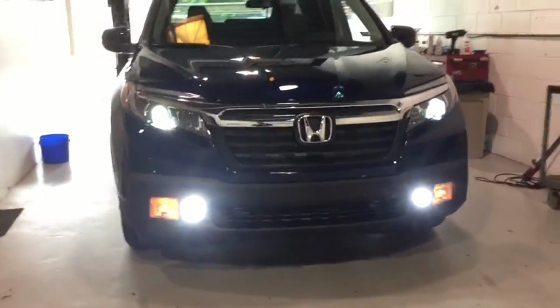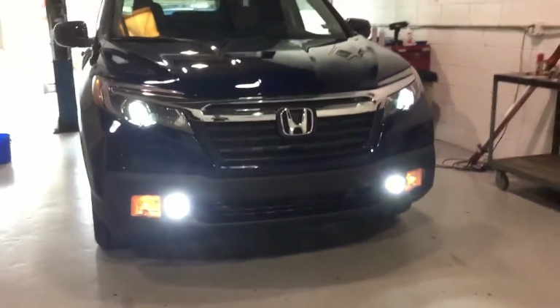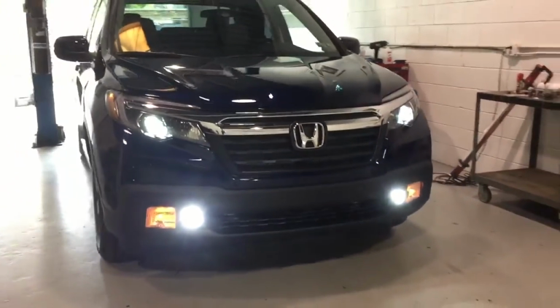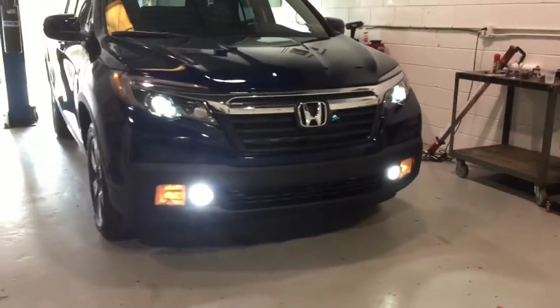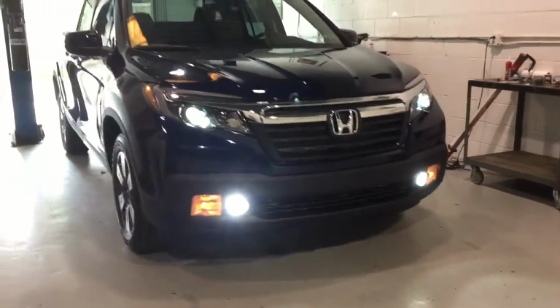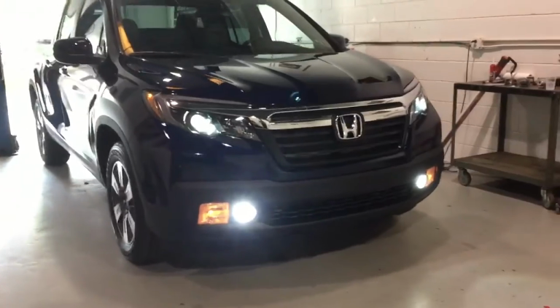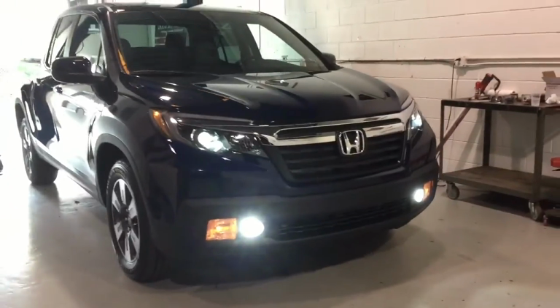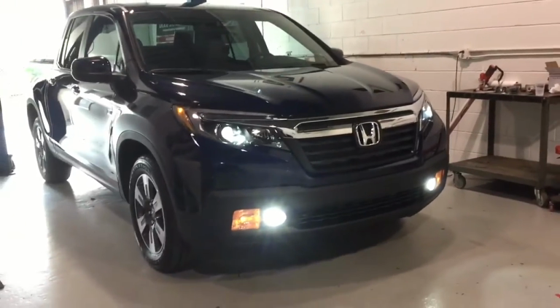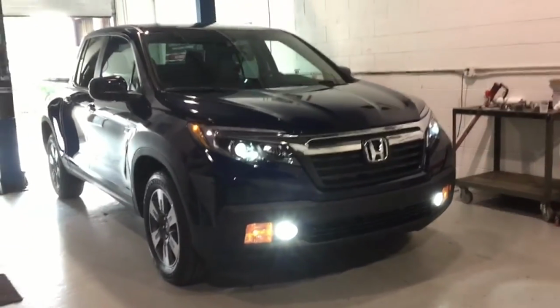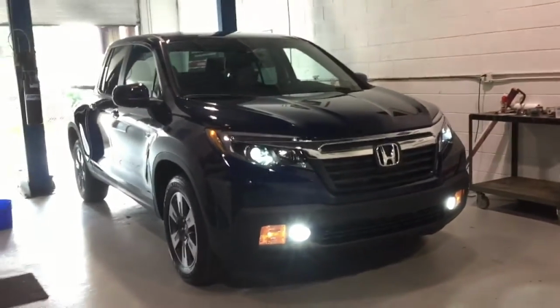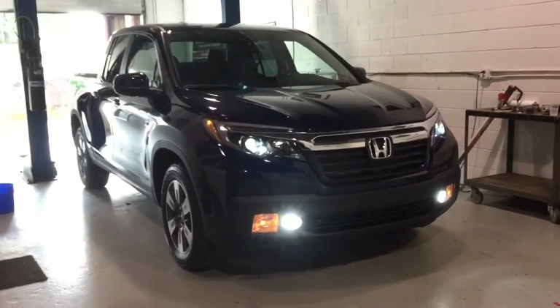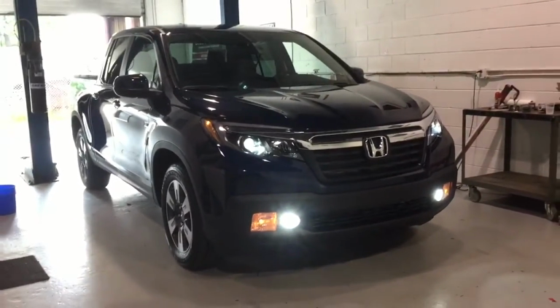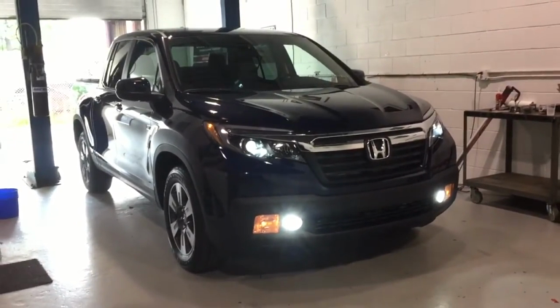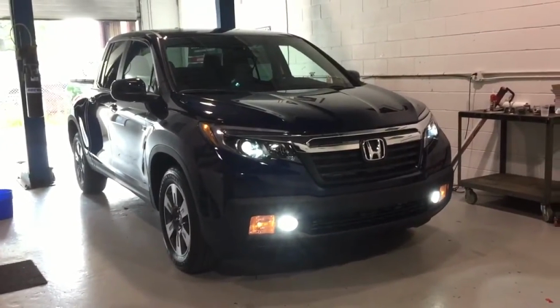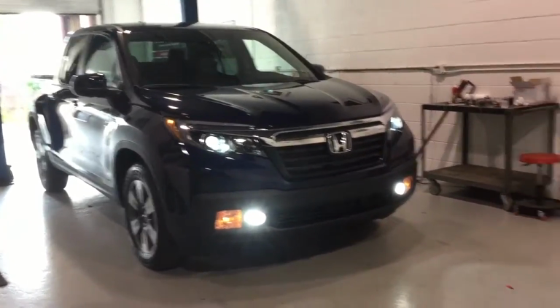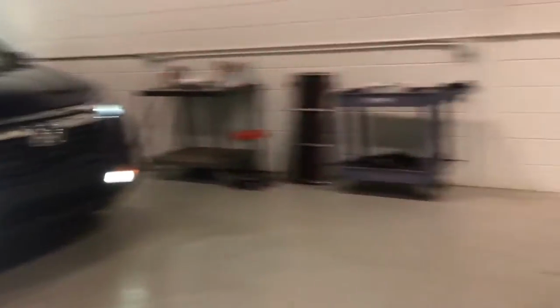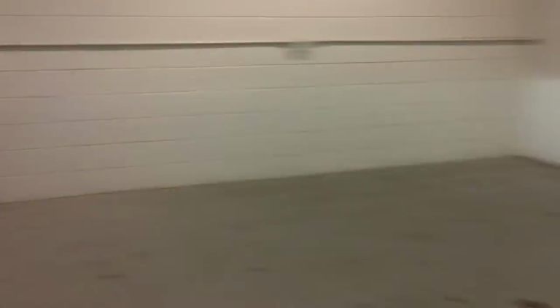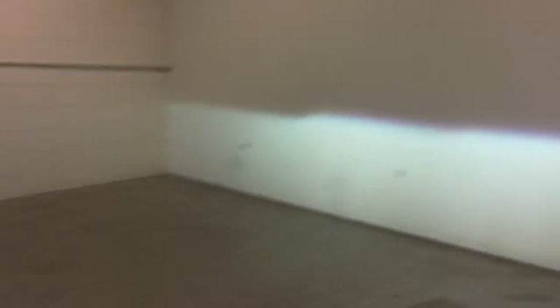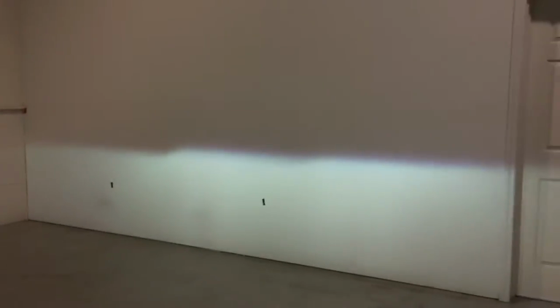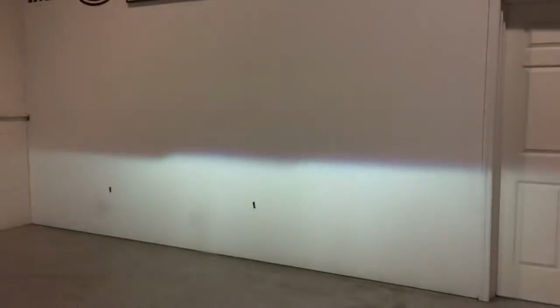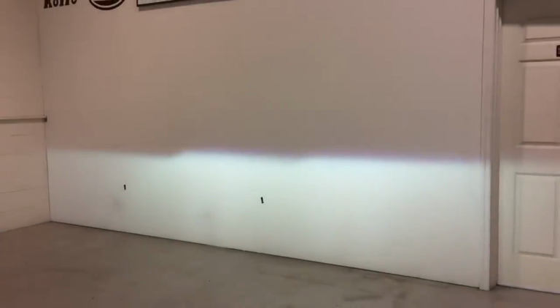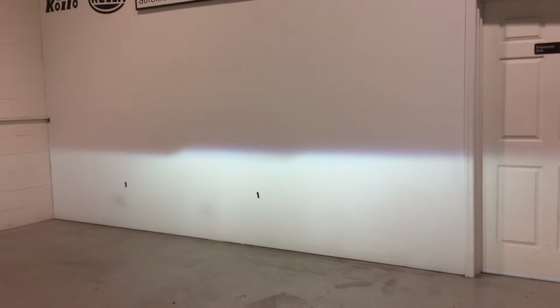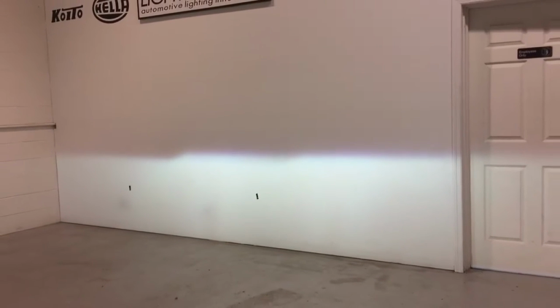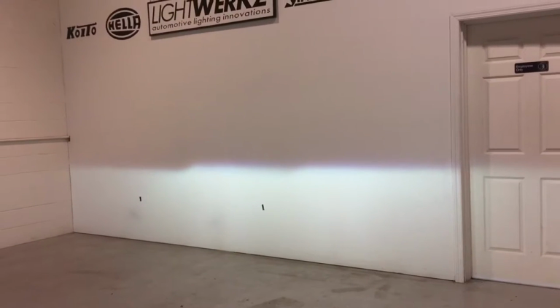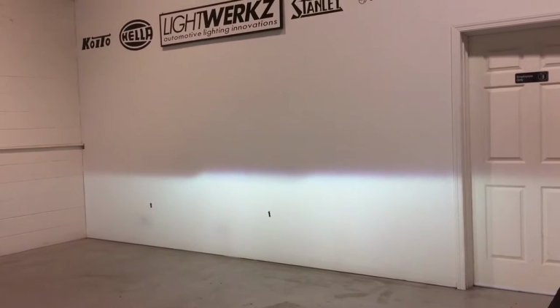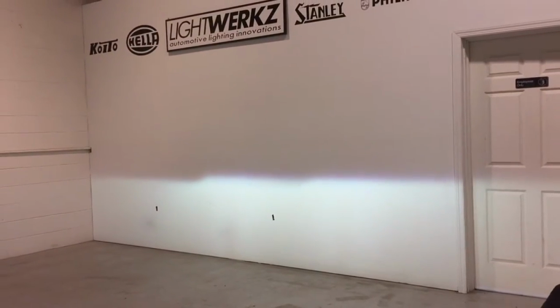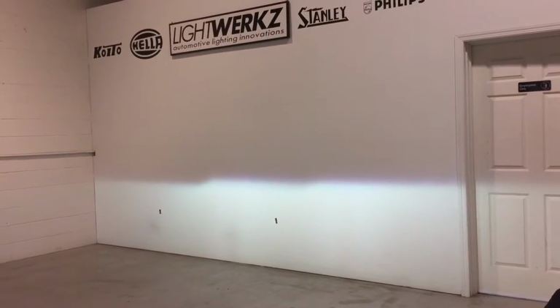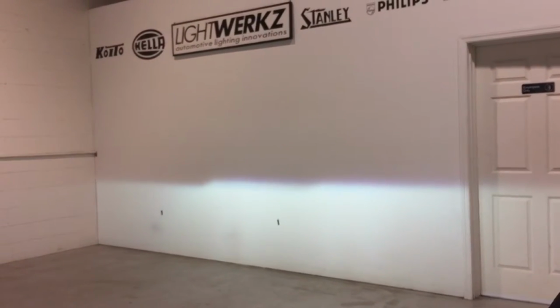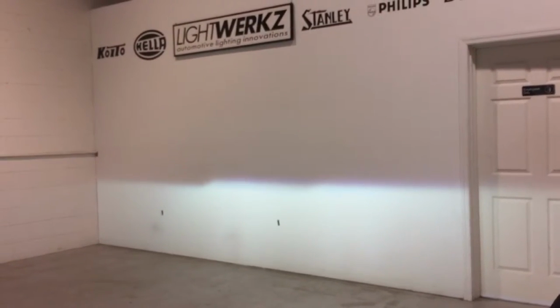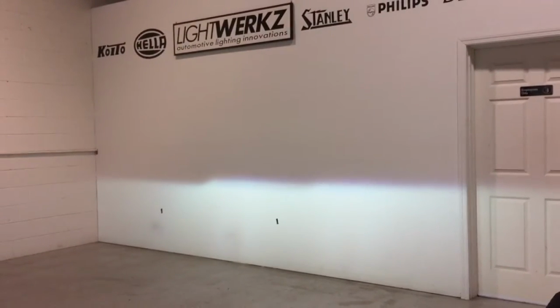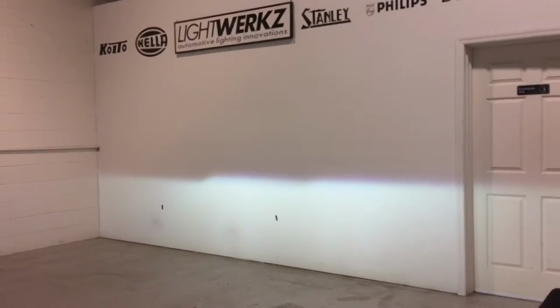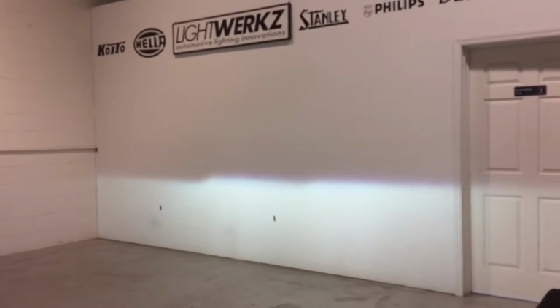It matches really, really good and we'll show you guys the cutoff. The cutoff is really clean, no light scatter, pretty controlled.